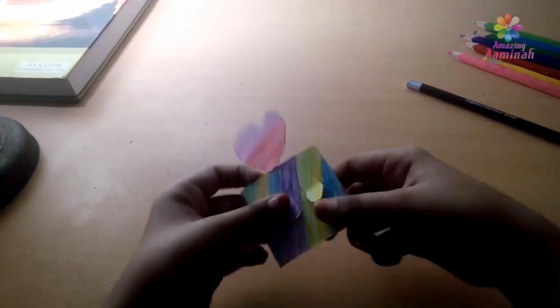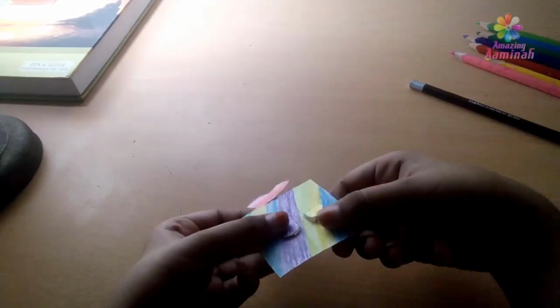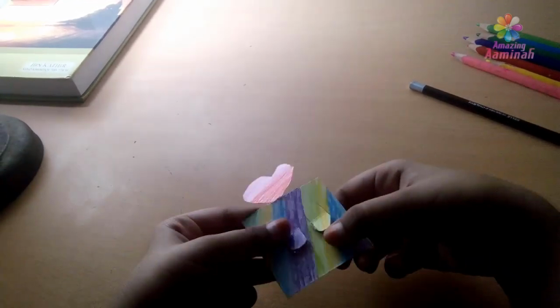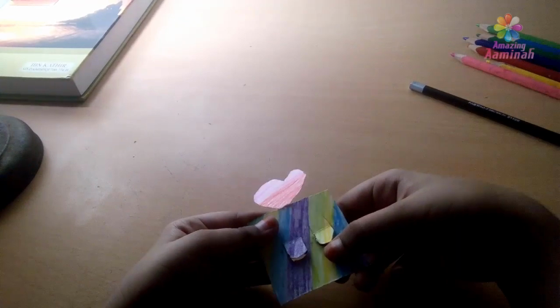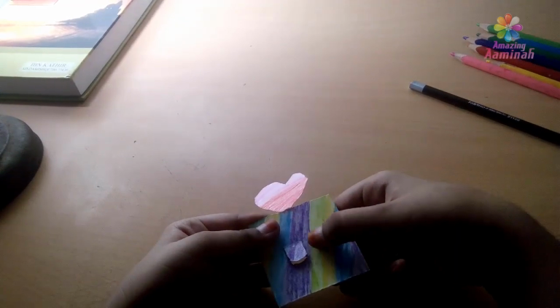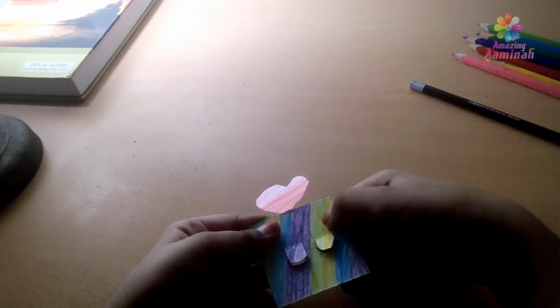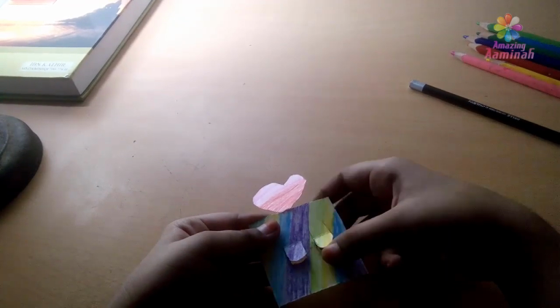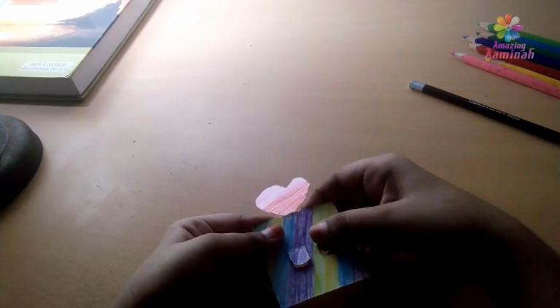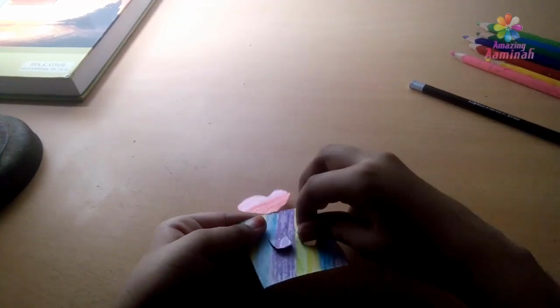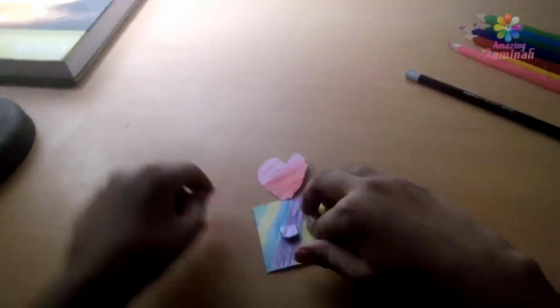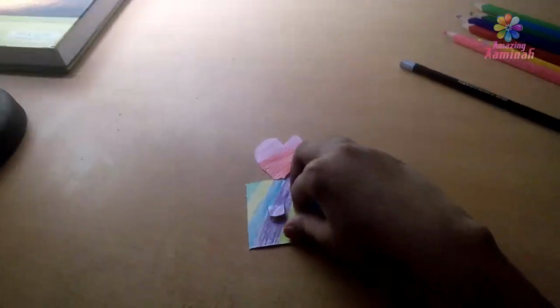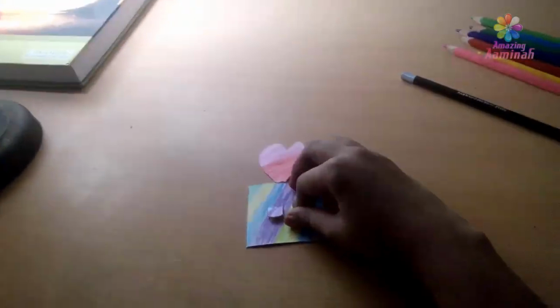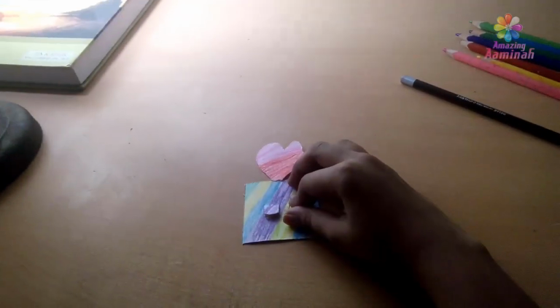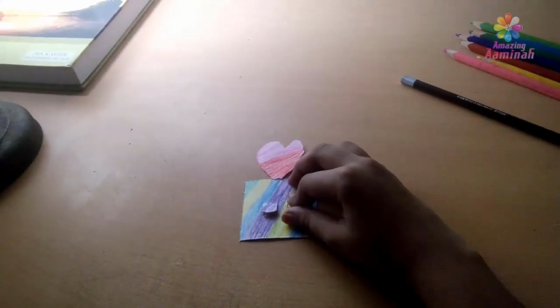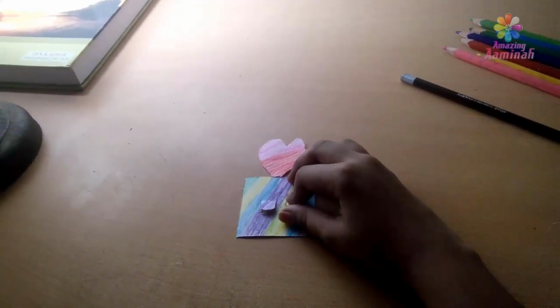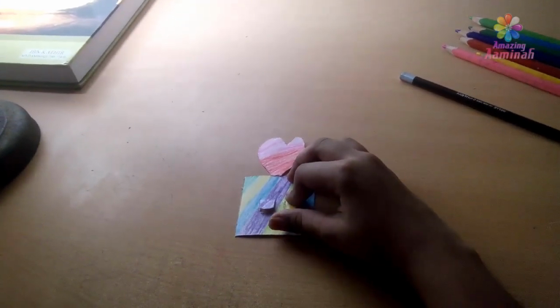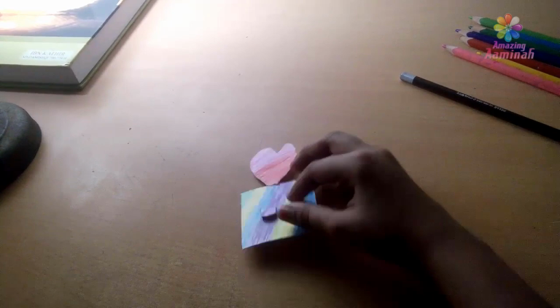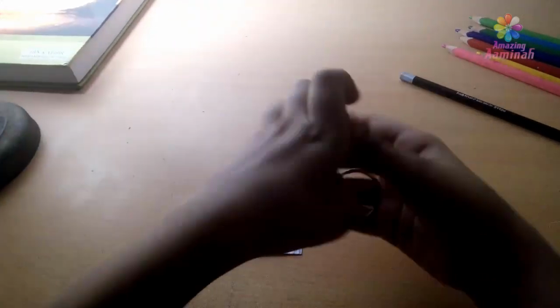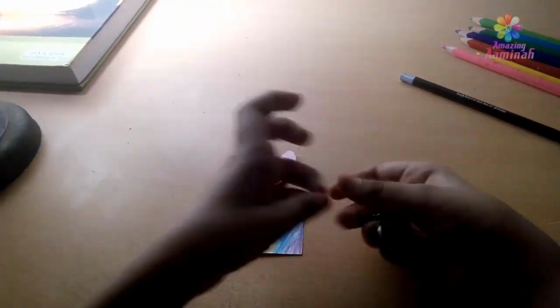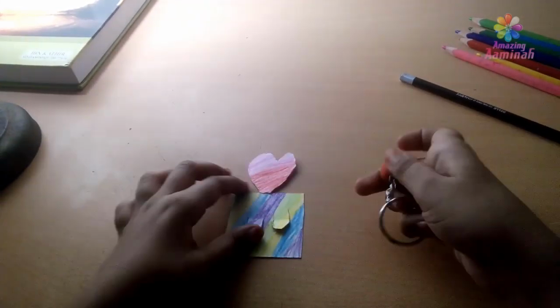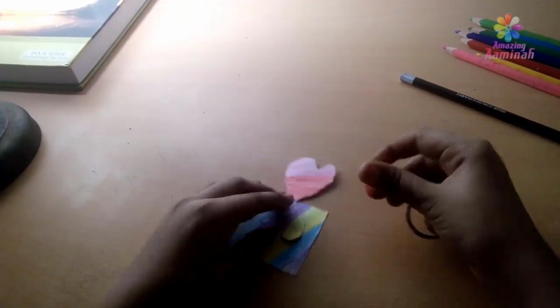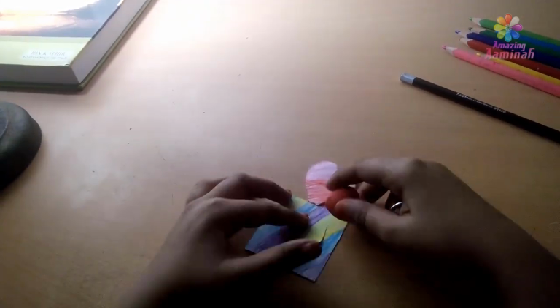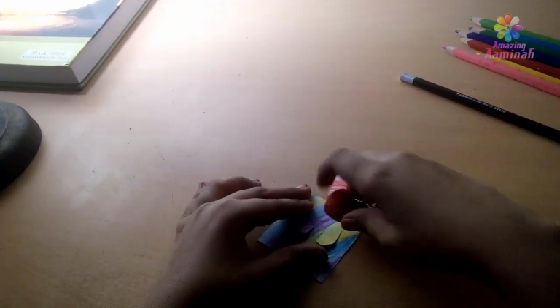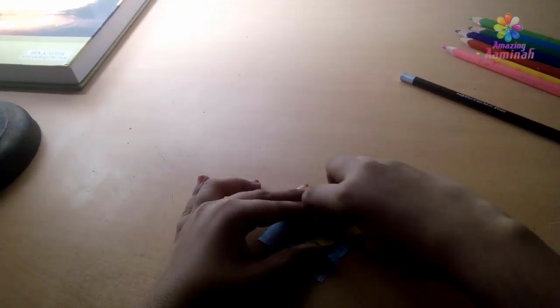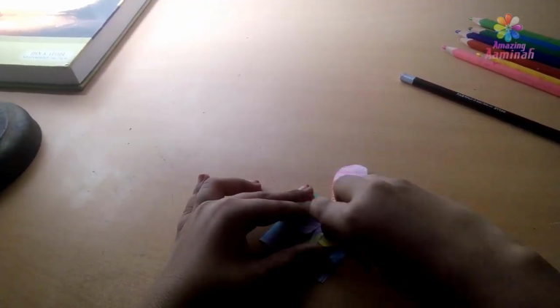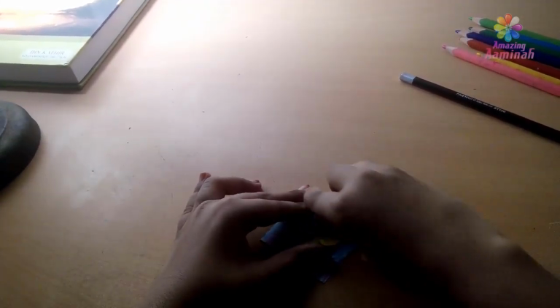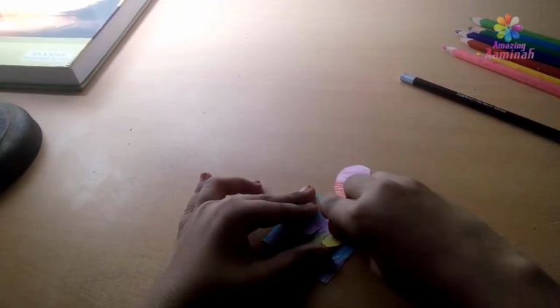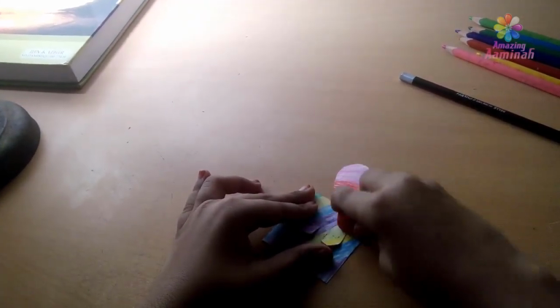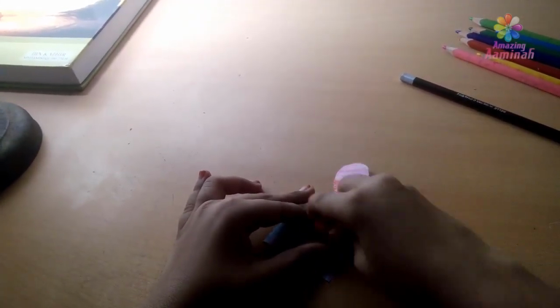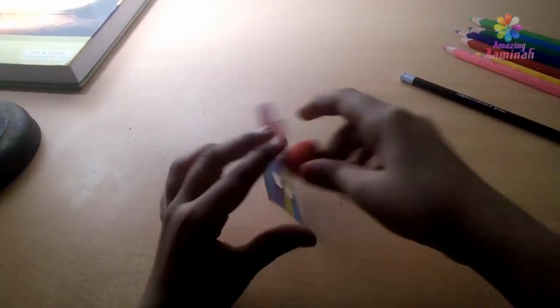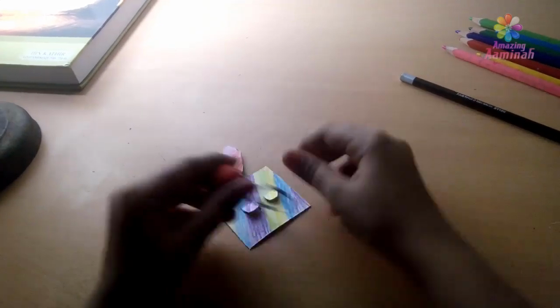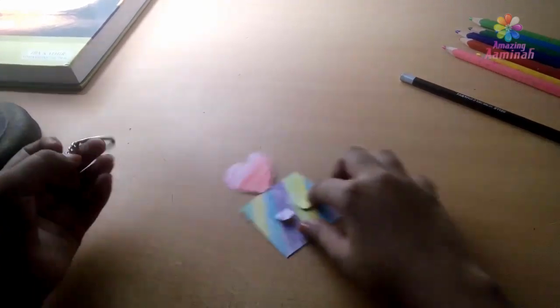Let's turn it over. Let's run it. Press it.